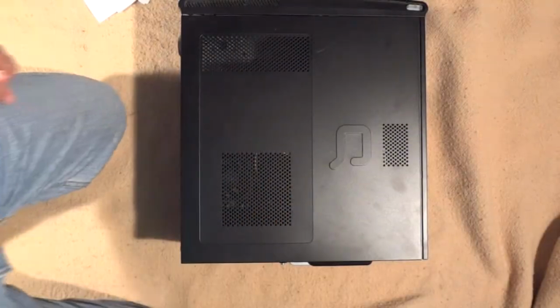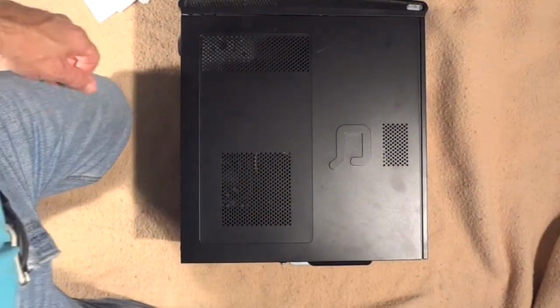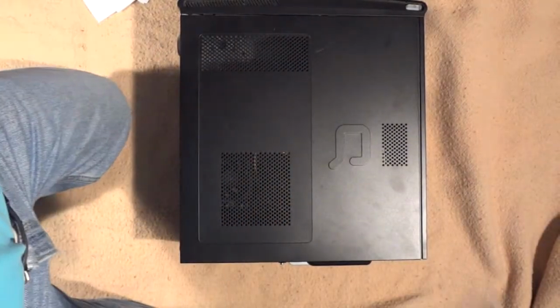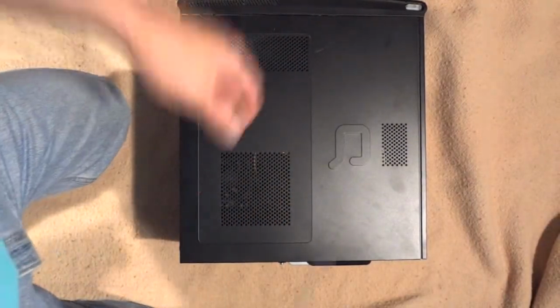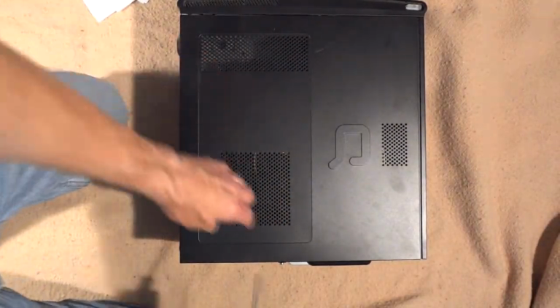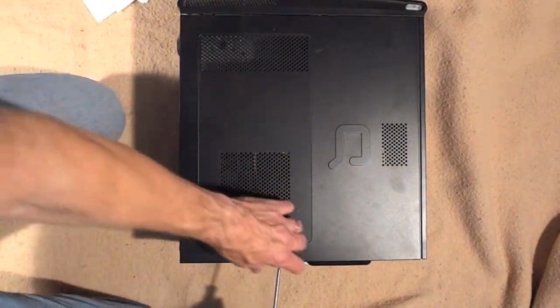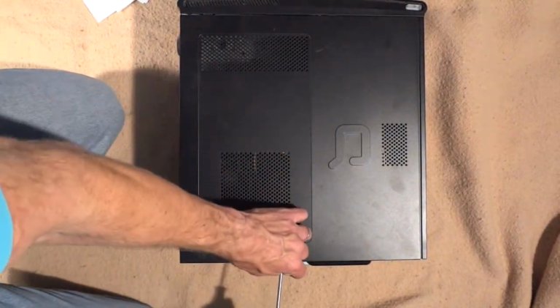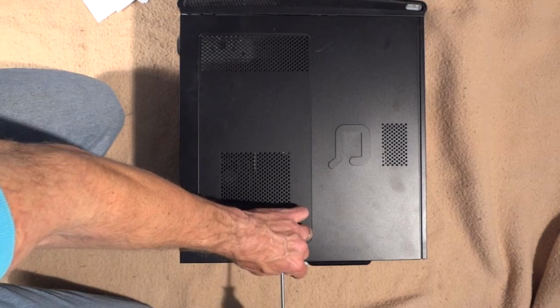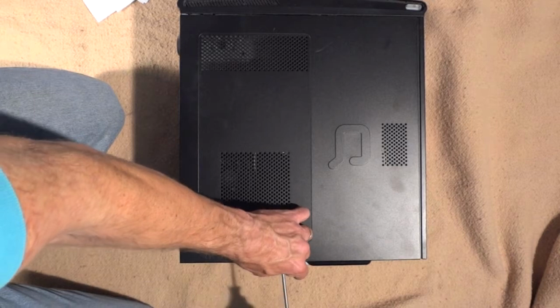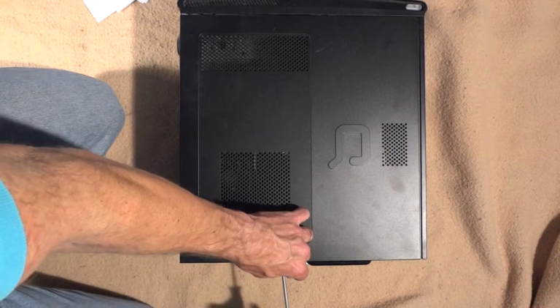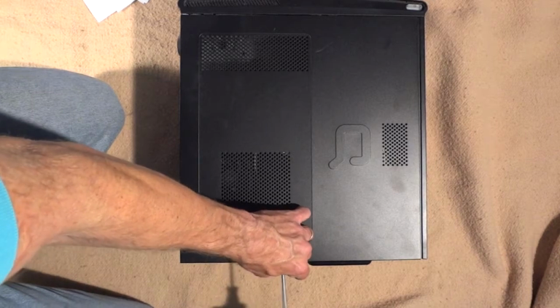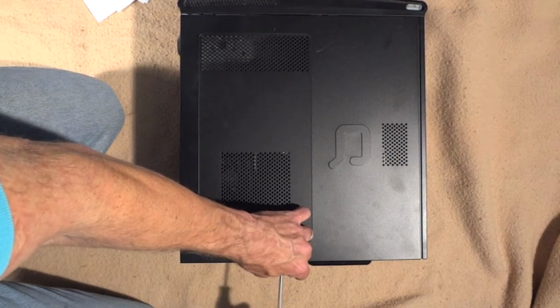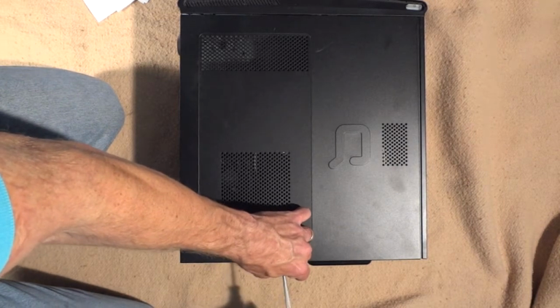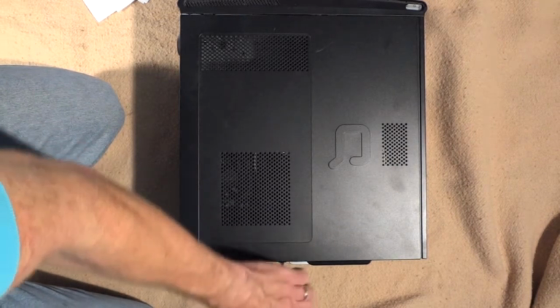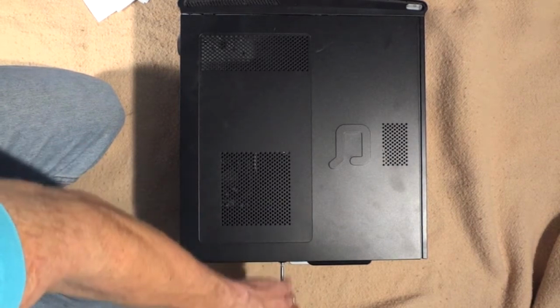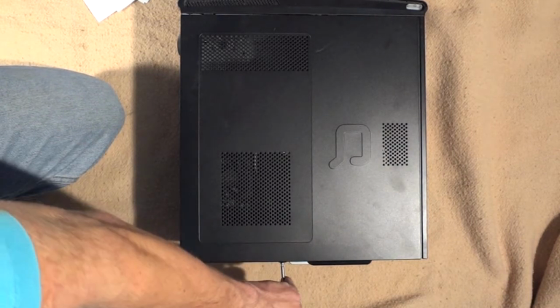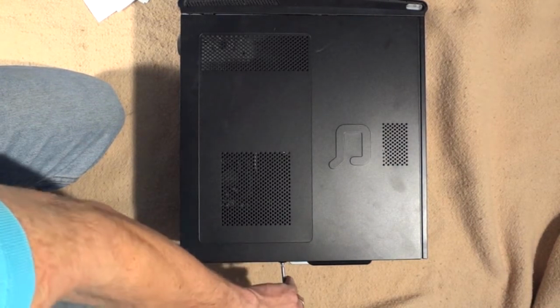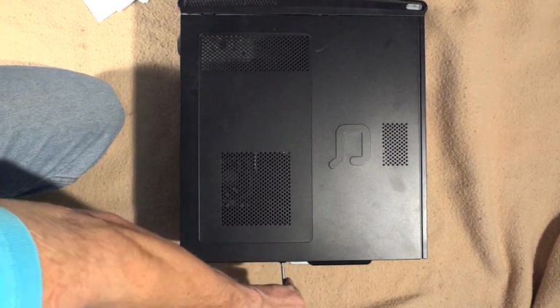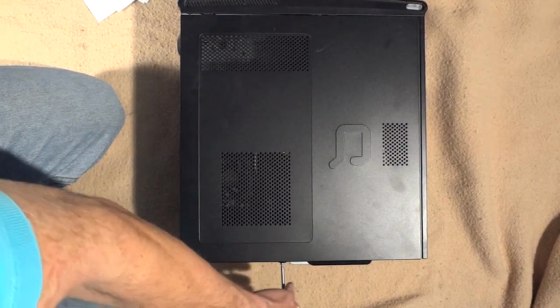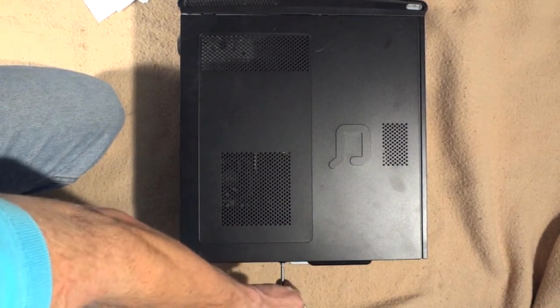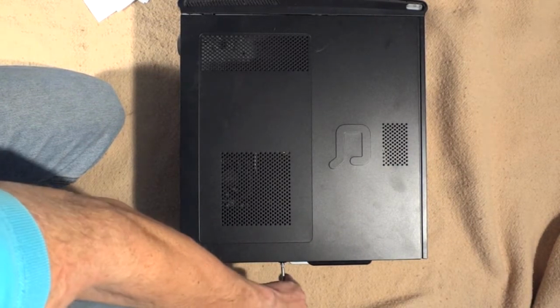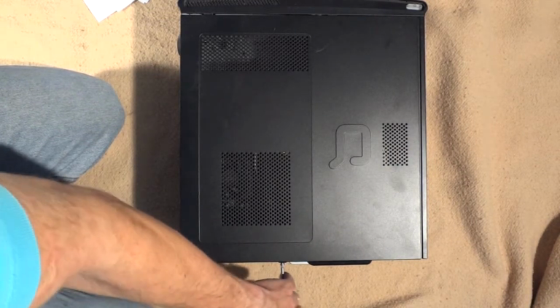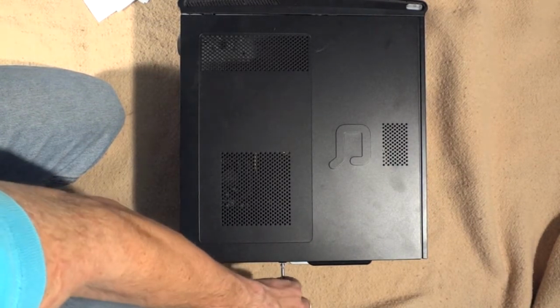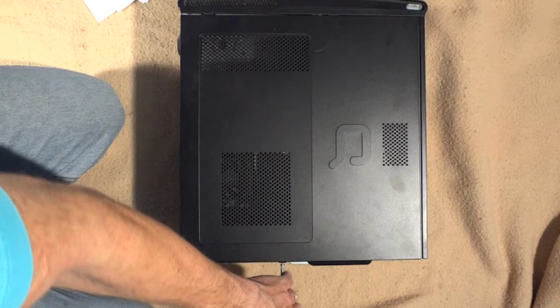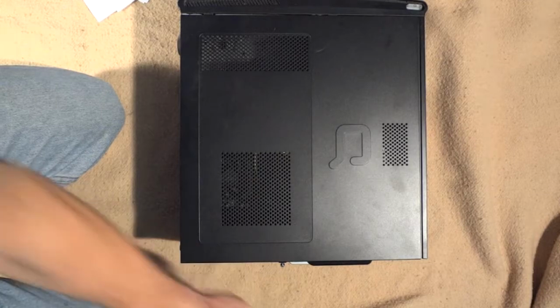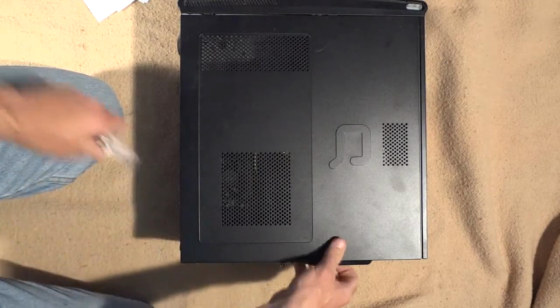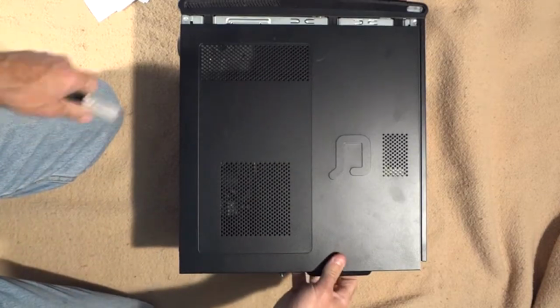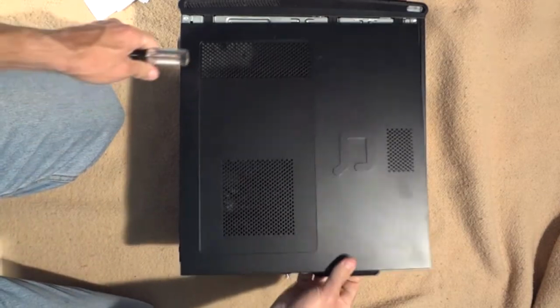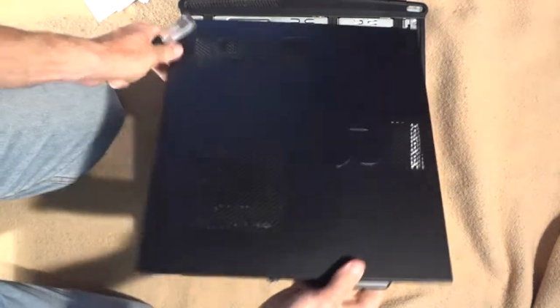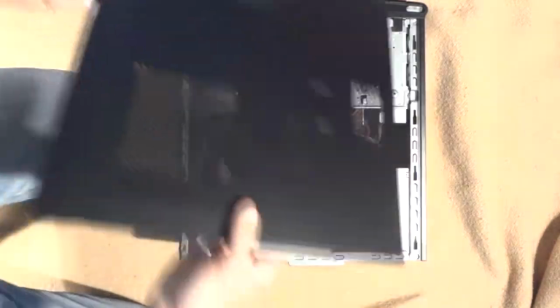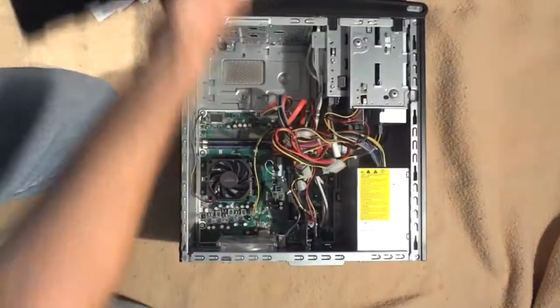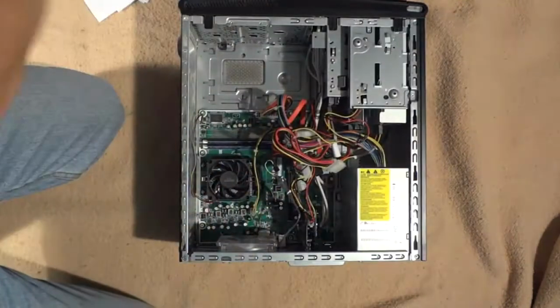First thing I want to do is open the case. There's just a little Torx driver needed here. I go ahead and remove this little screw in the back, just loosen it, and I can slide this little panel off.